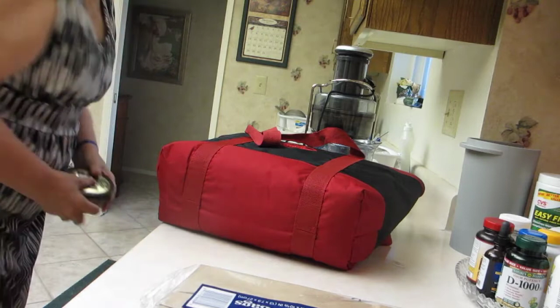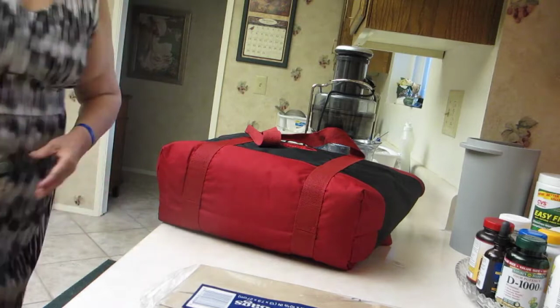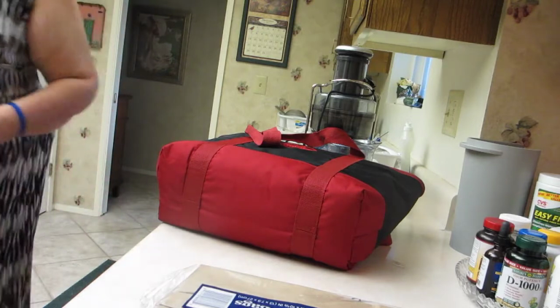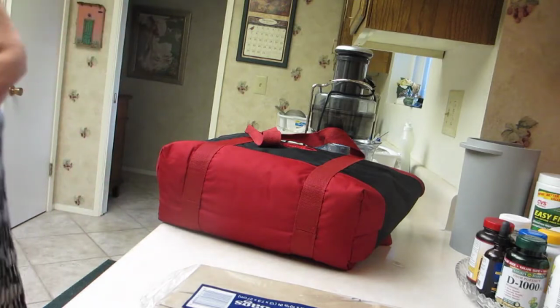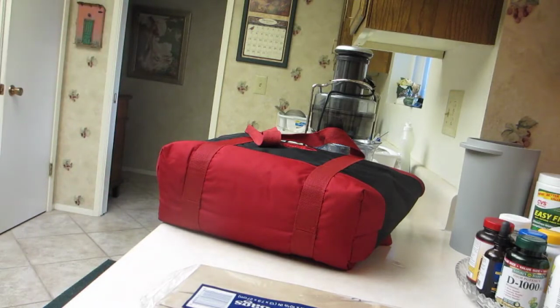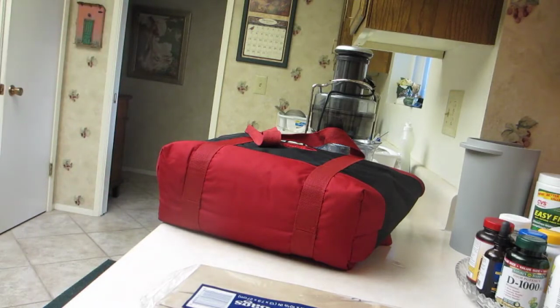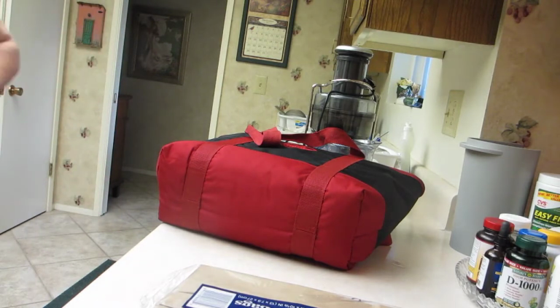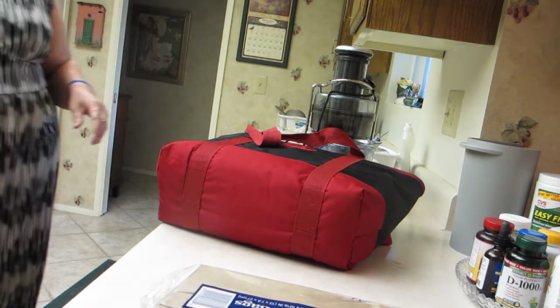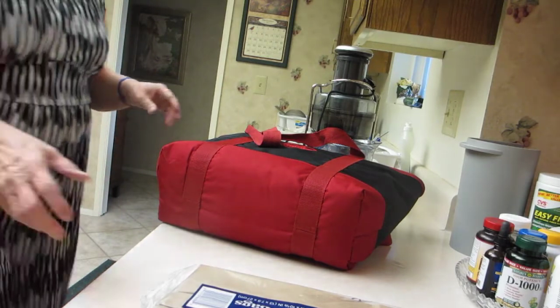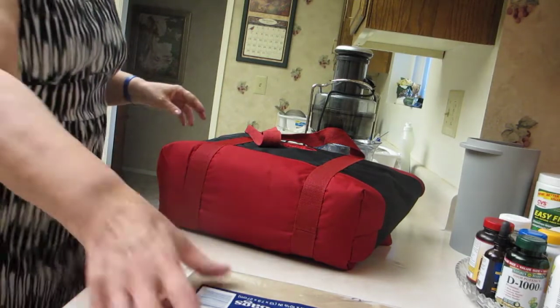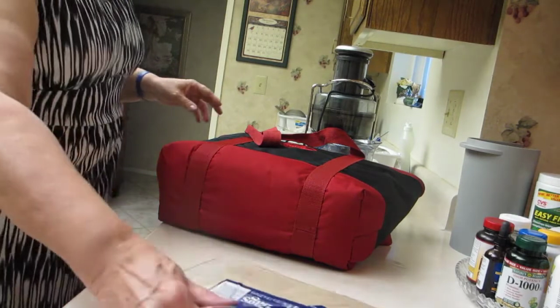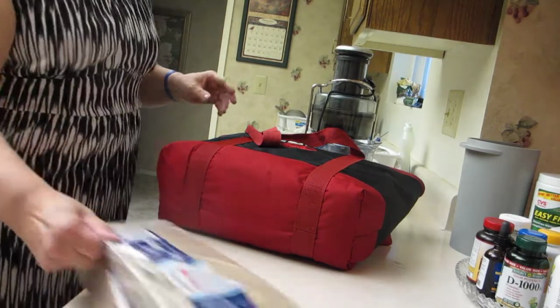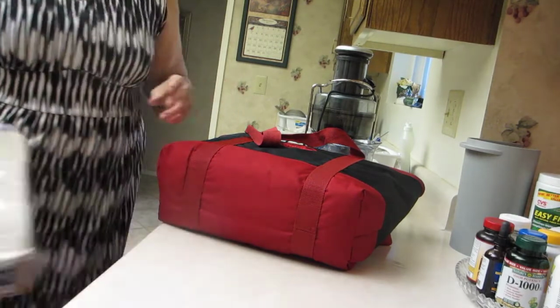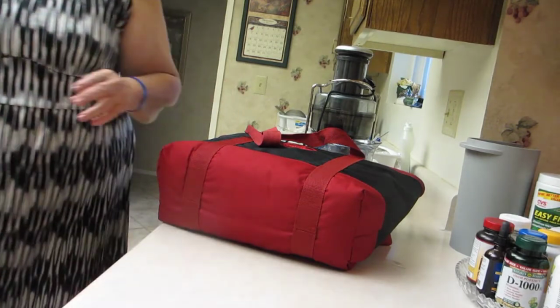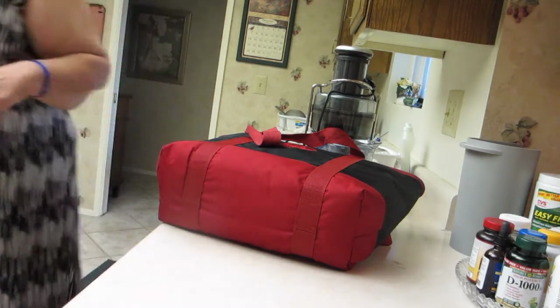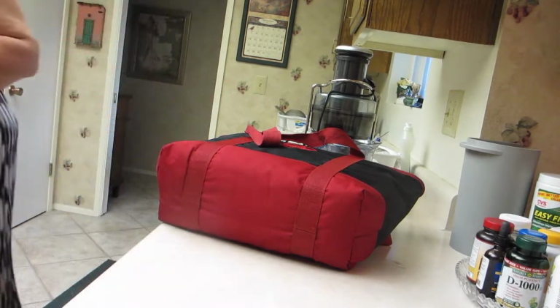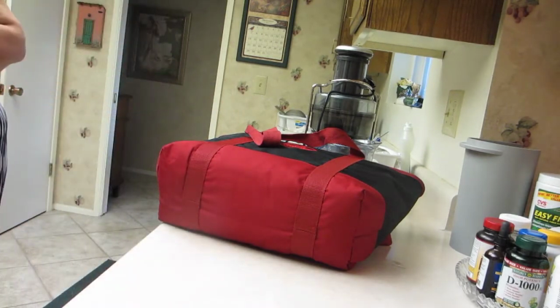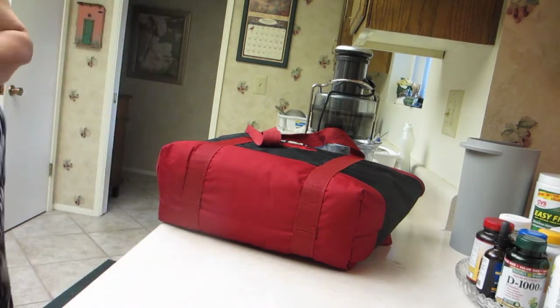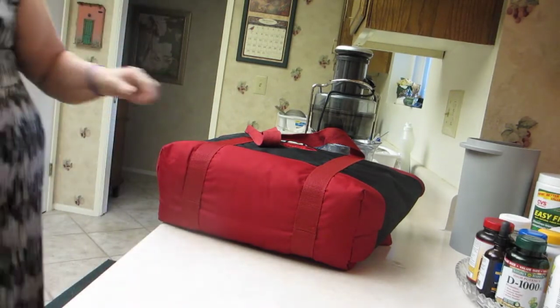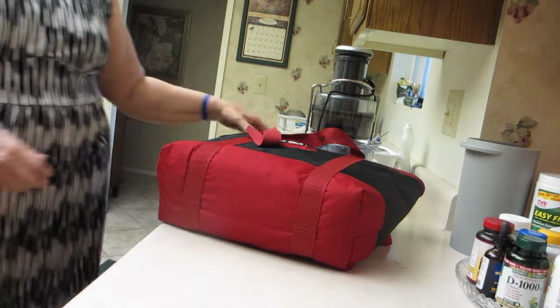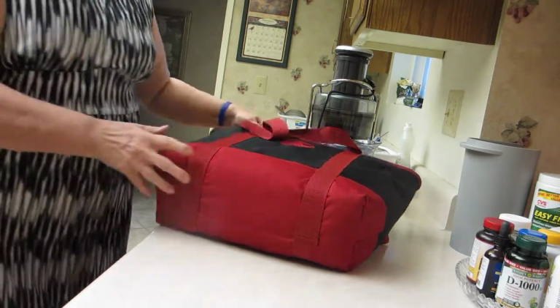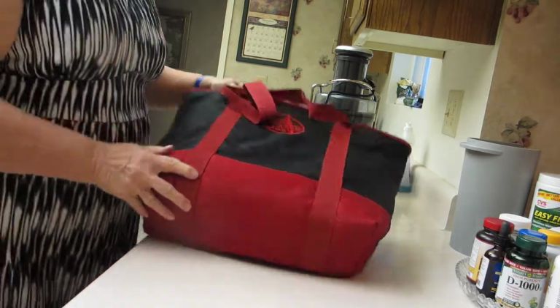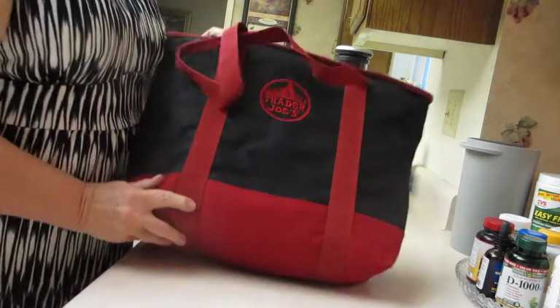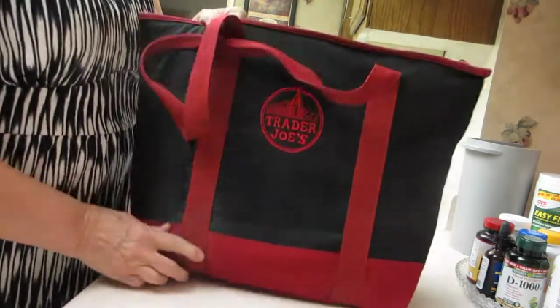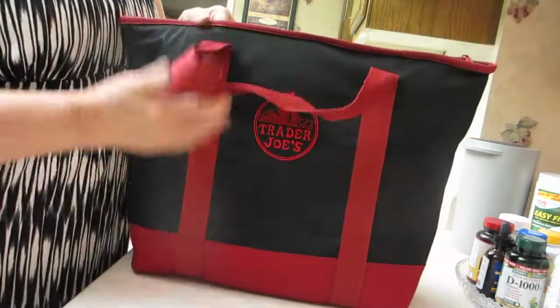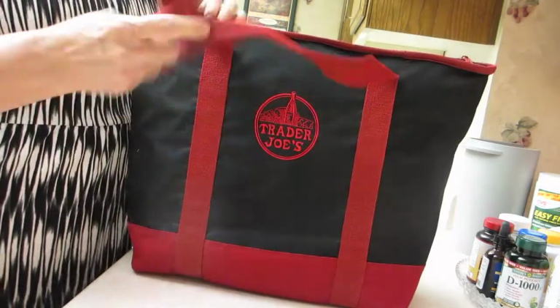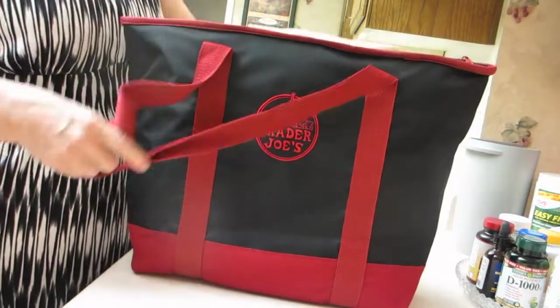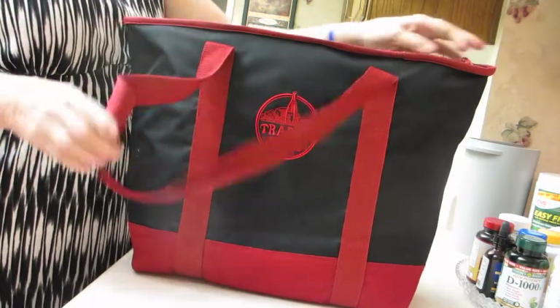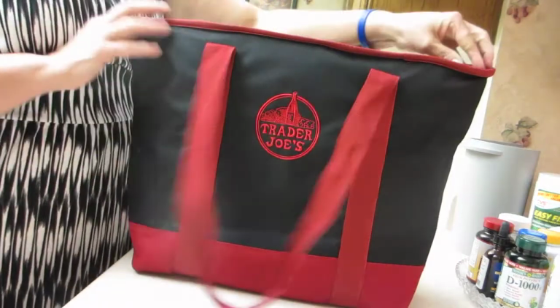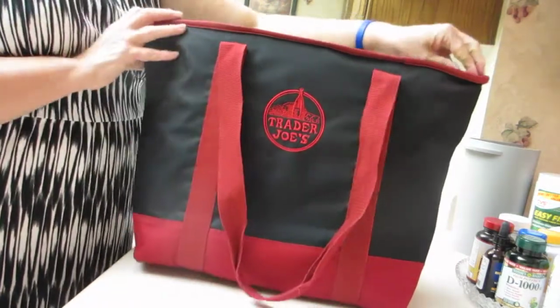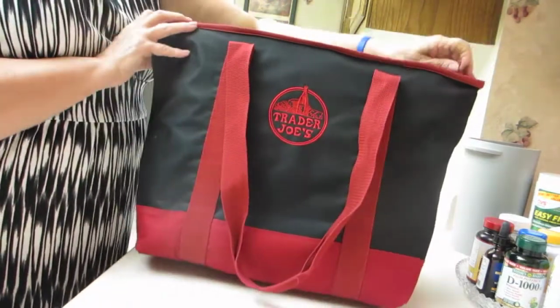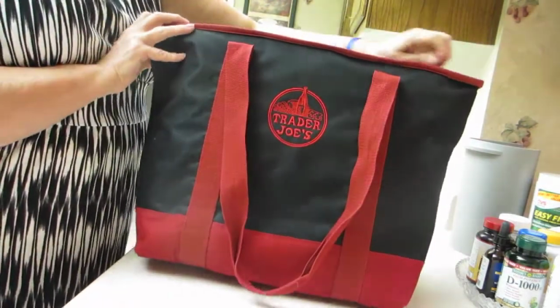This is the Trader Joe's bag that I had purchased about two, three years ago. It's an insulated bag. It was $5.99.